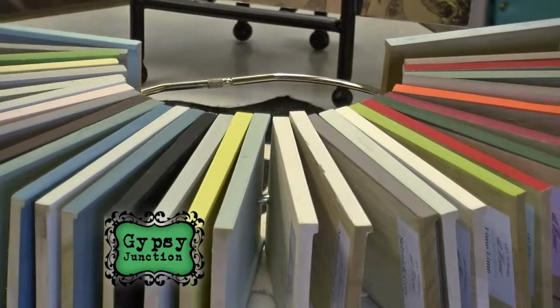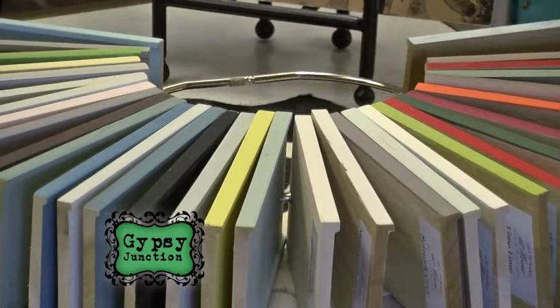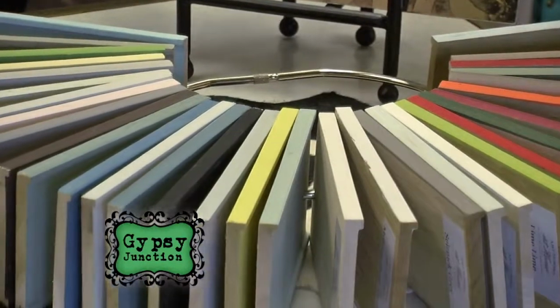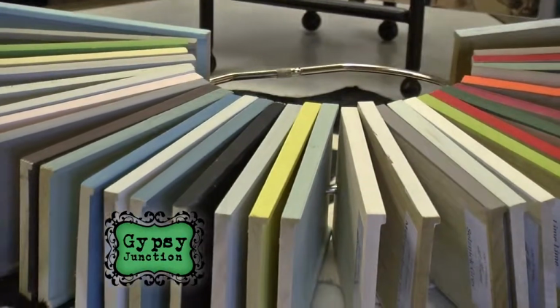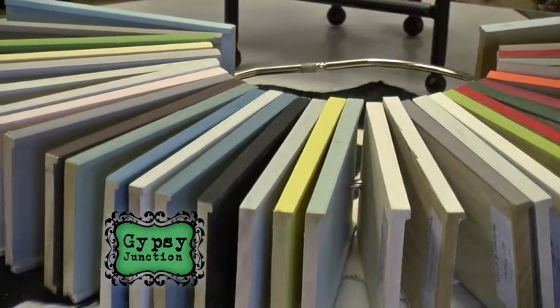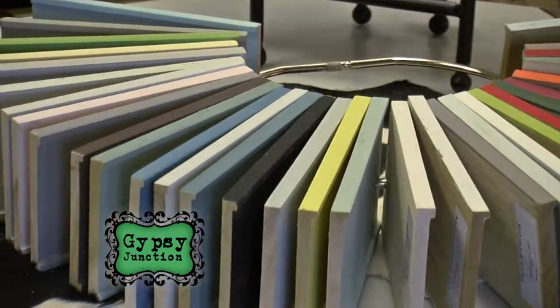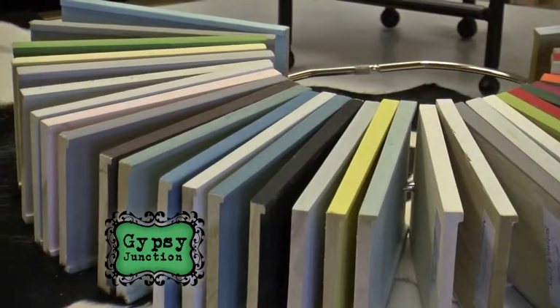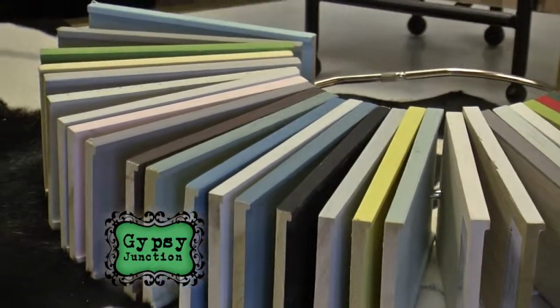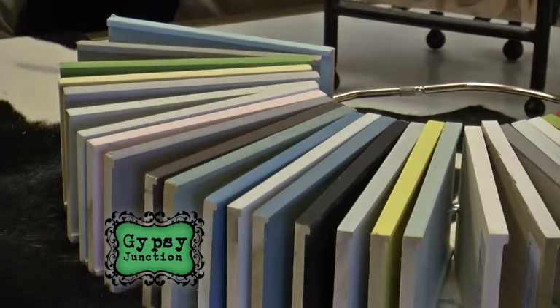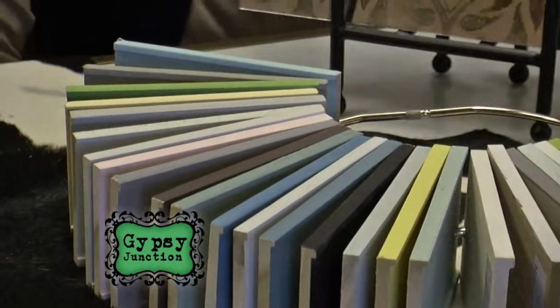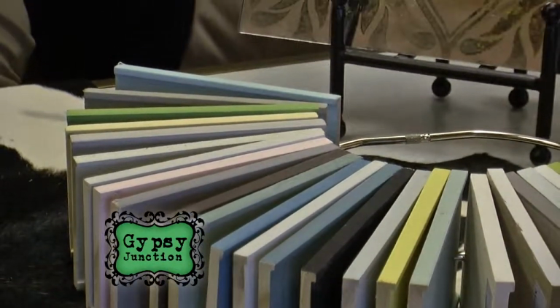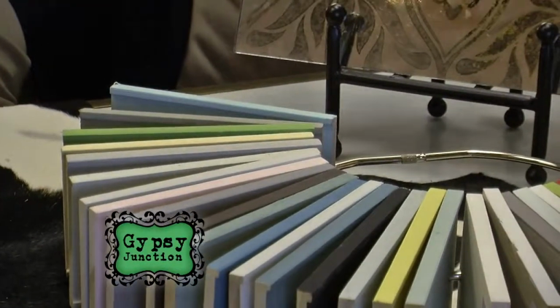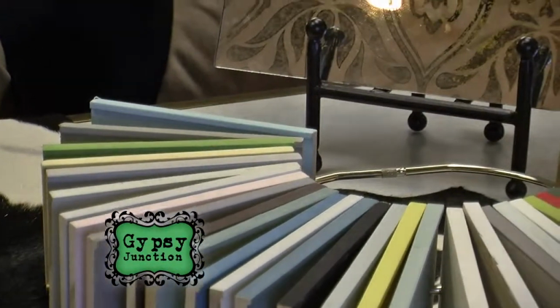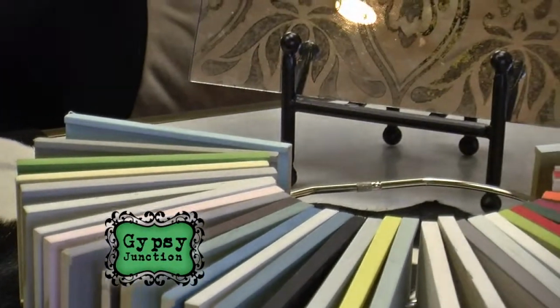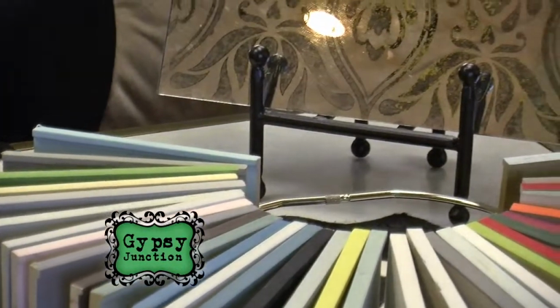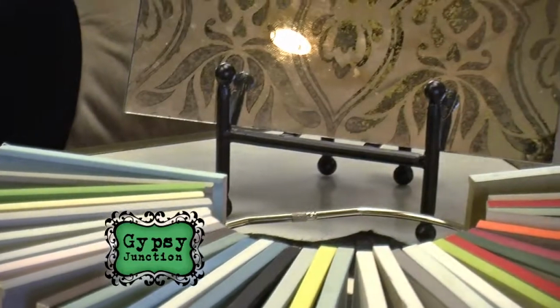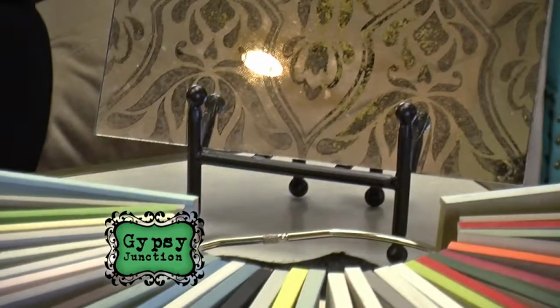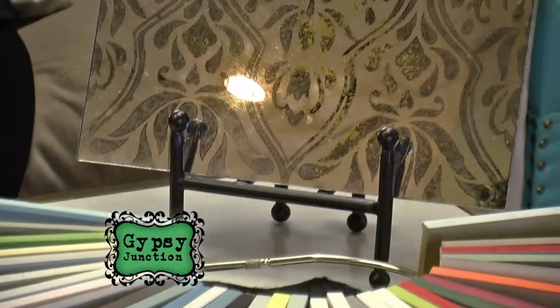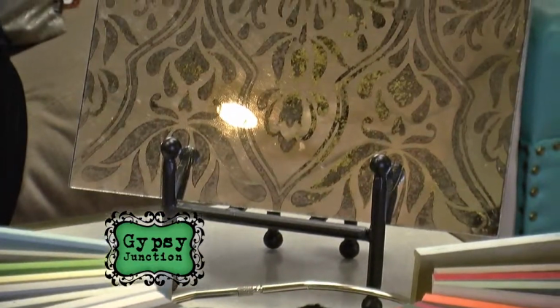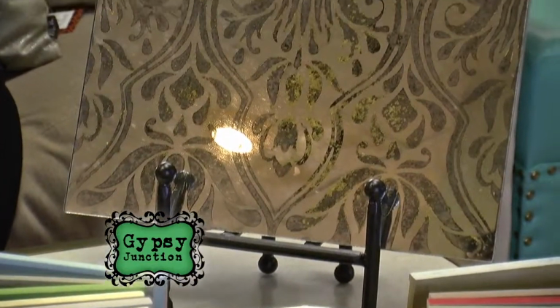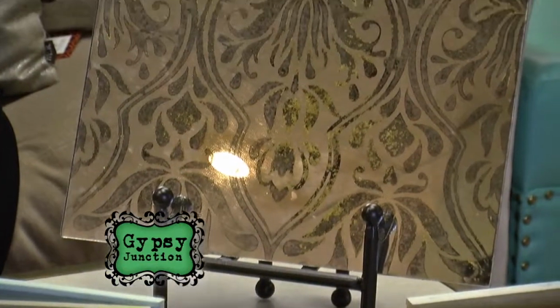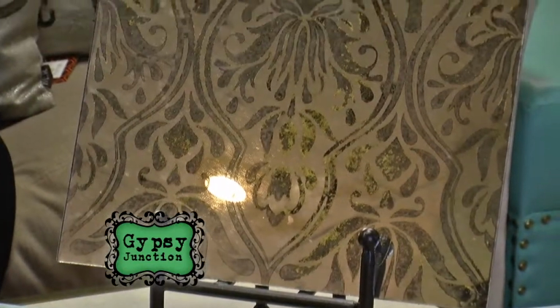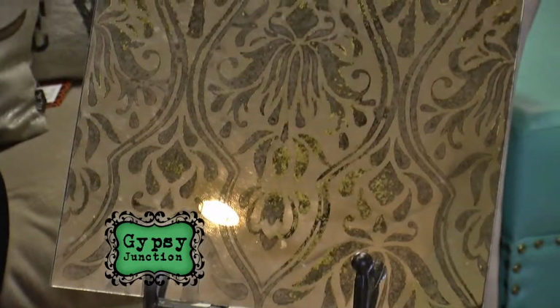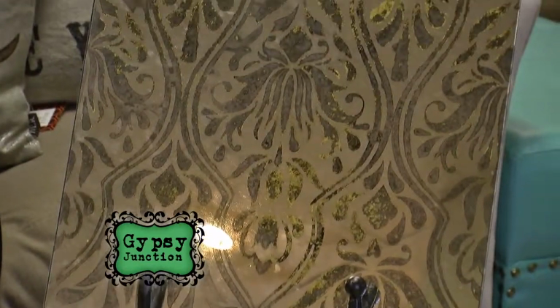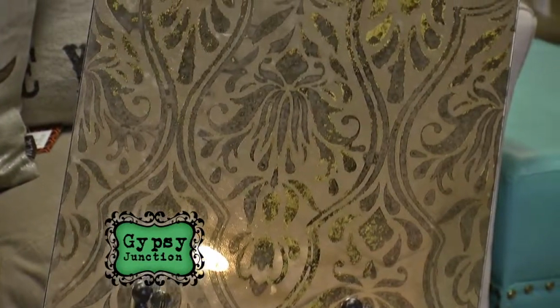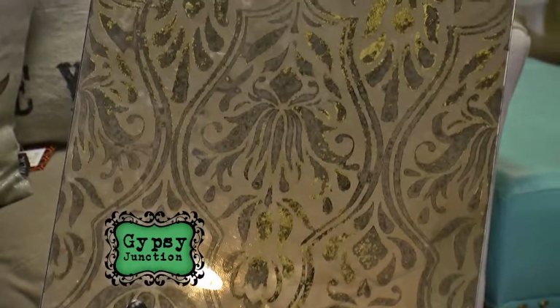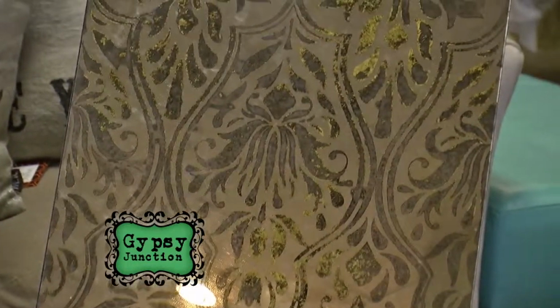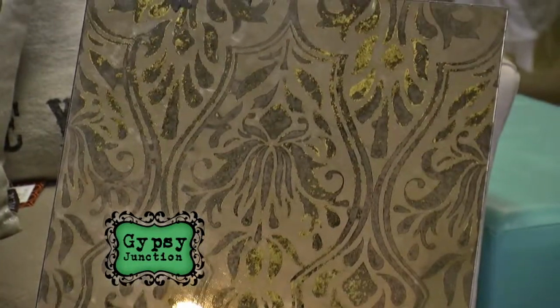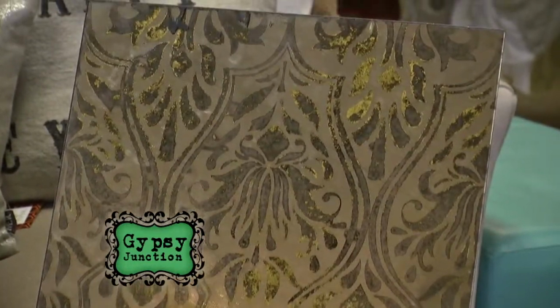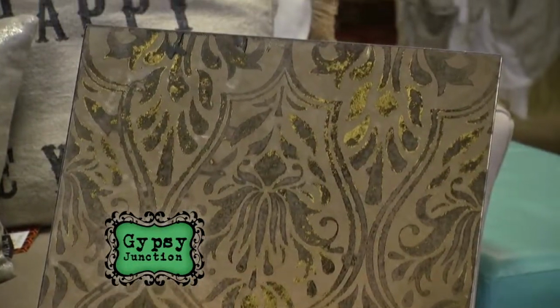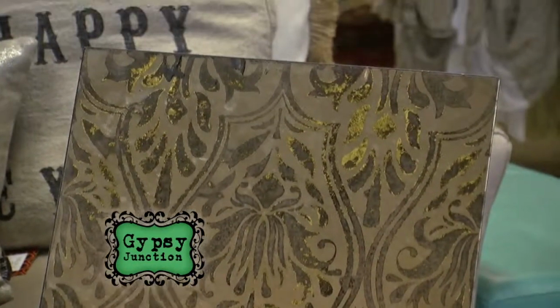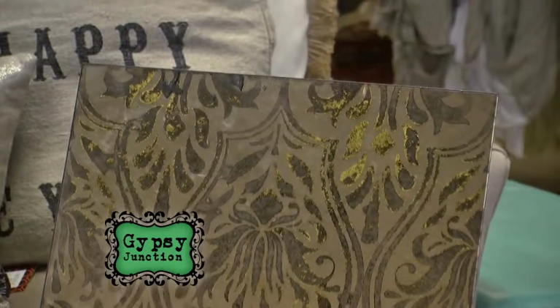Wide assortment of colors? 34 gorgeous colors. They can all be mixed — they mix beautifully. That's one of the other great things about it.